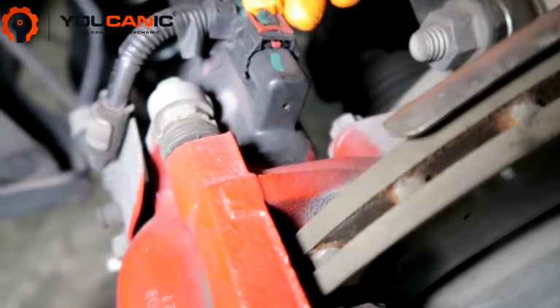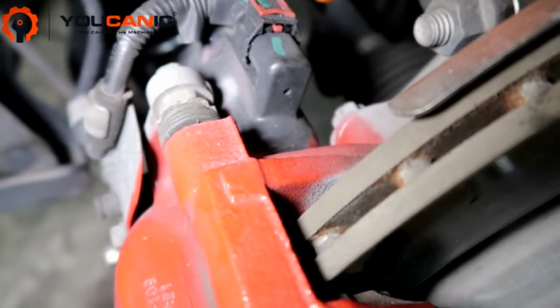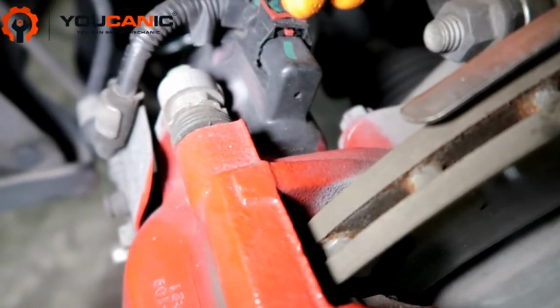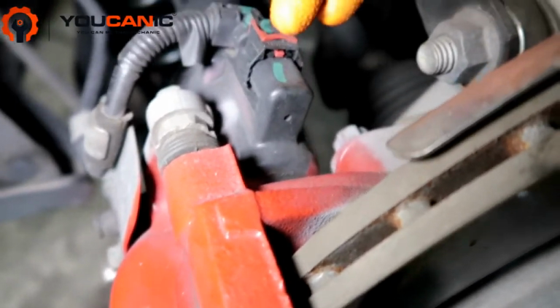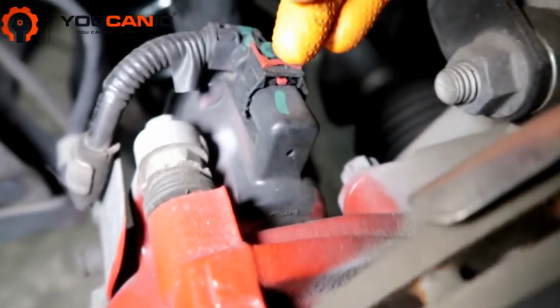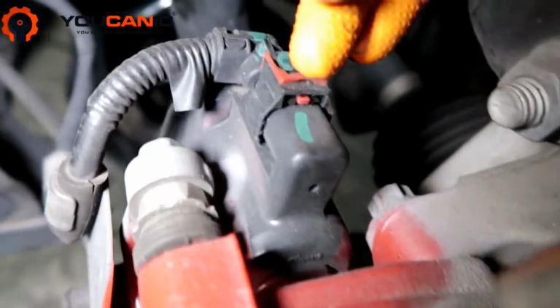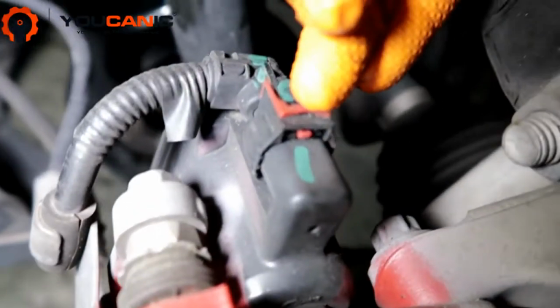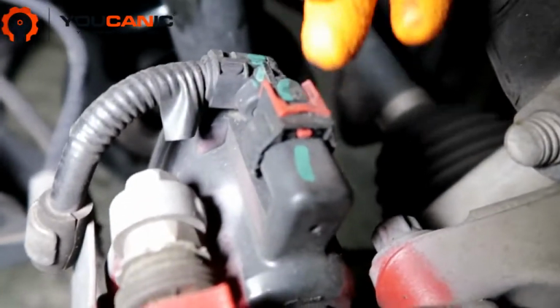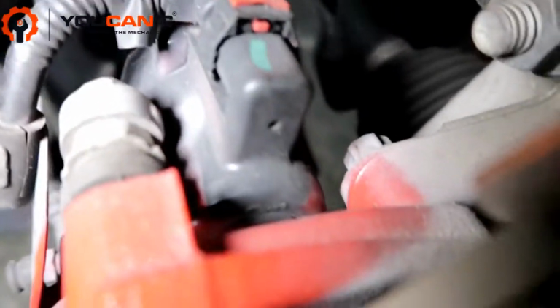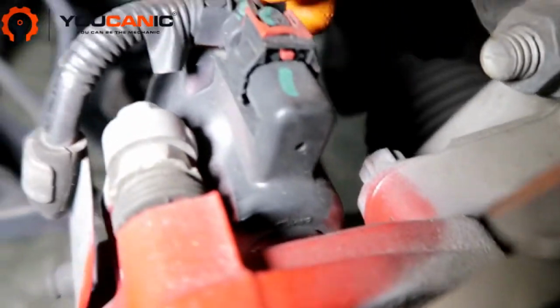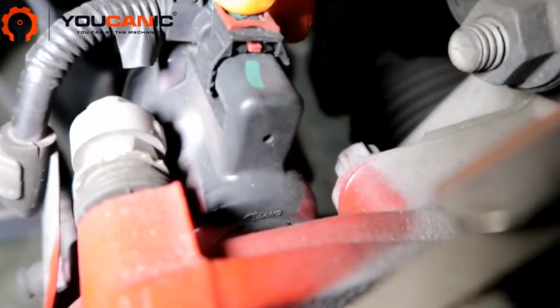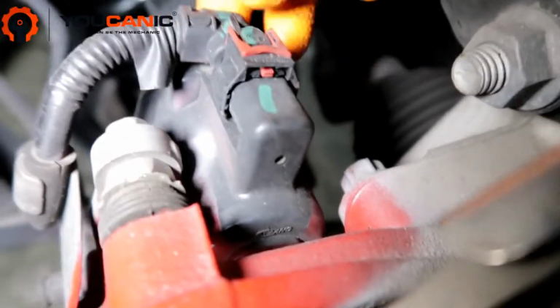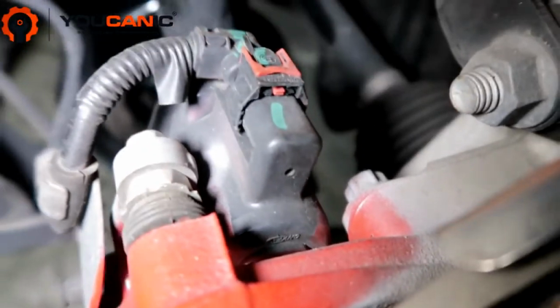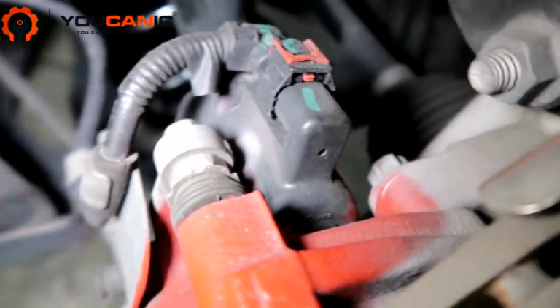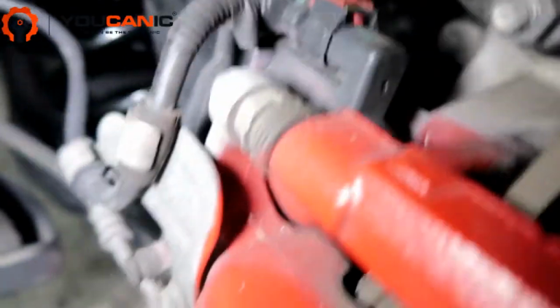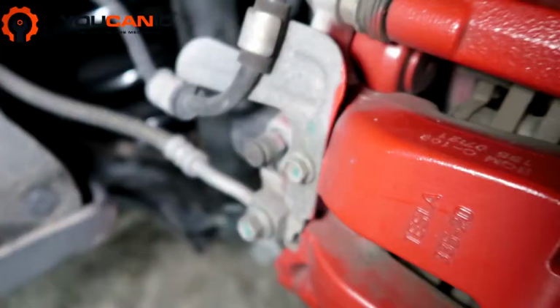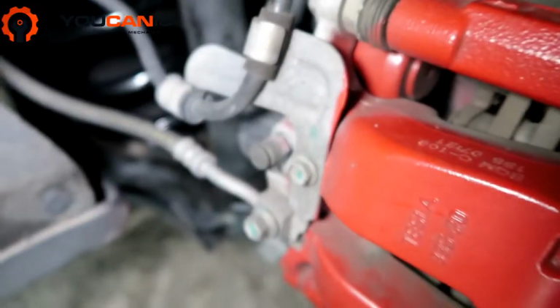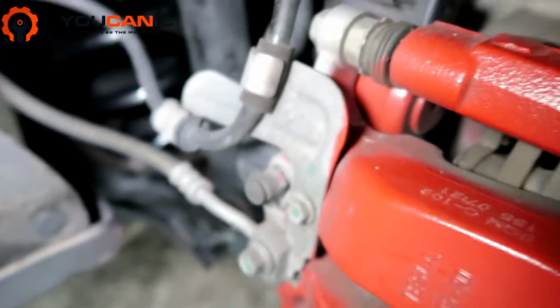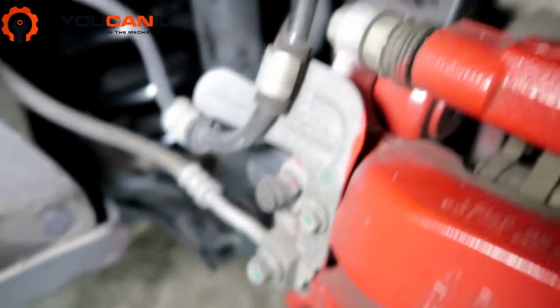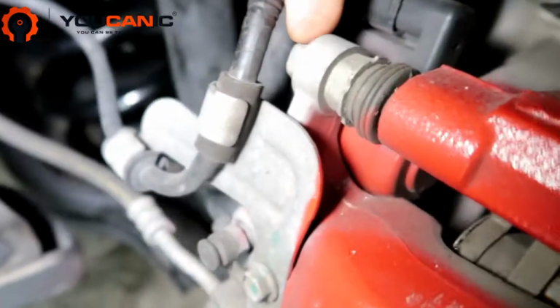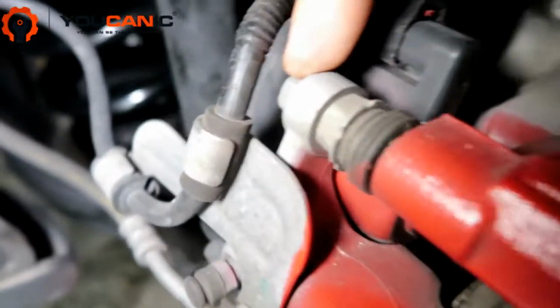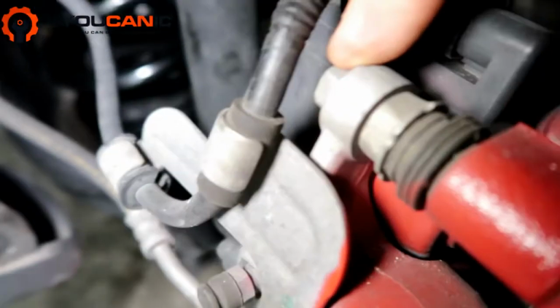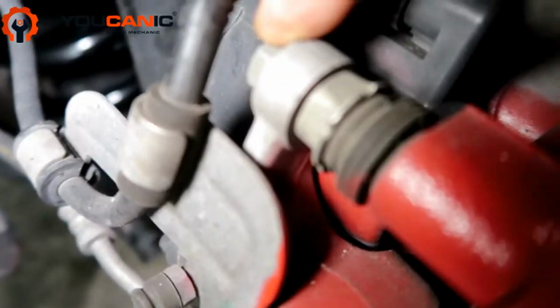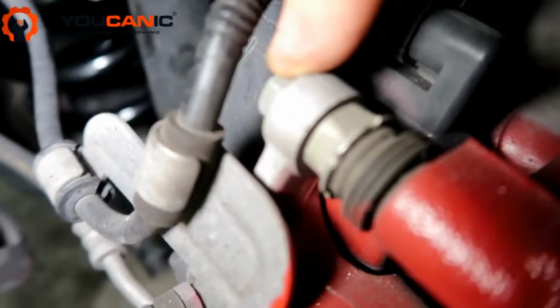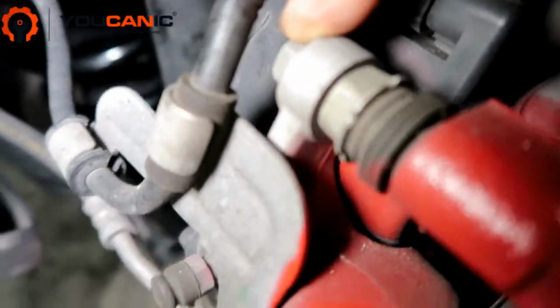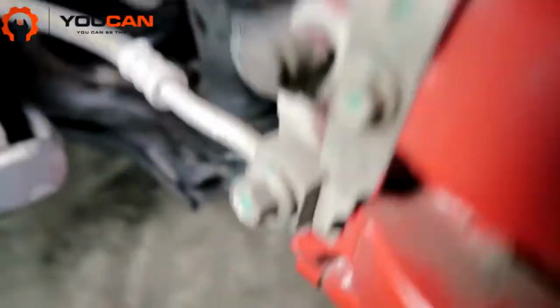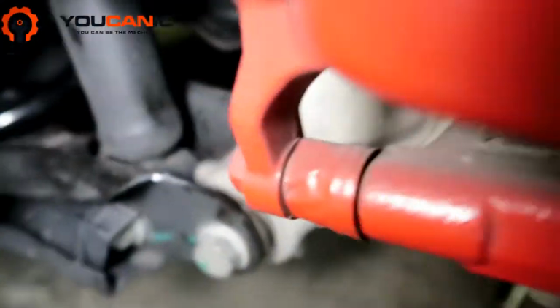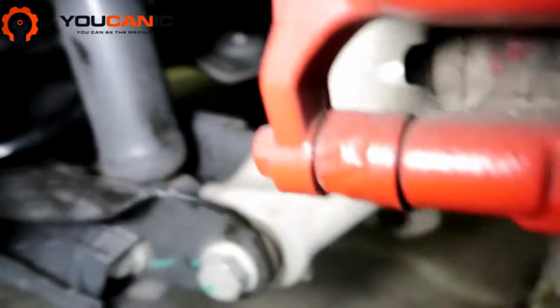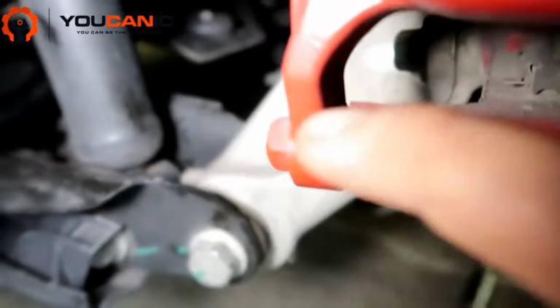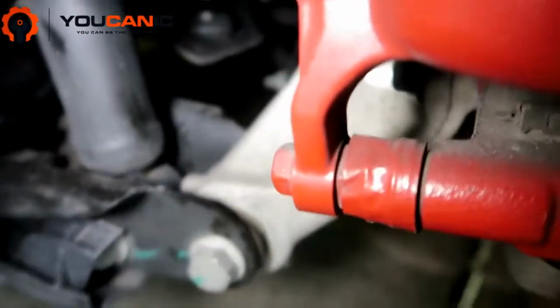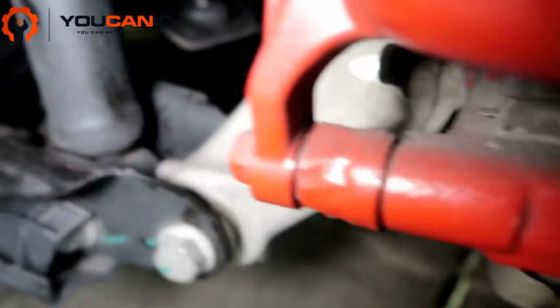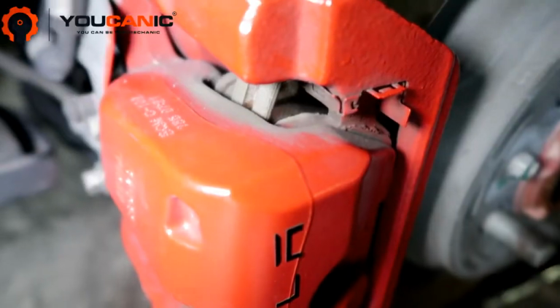Here we have the parking brake — you can simply disconnect it. You'll have to pull on this red clip right here, and then that will allow you to press and pull it out.